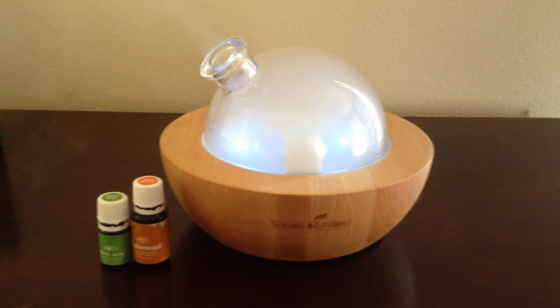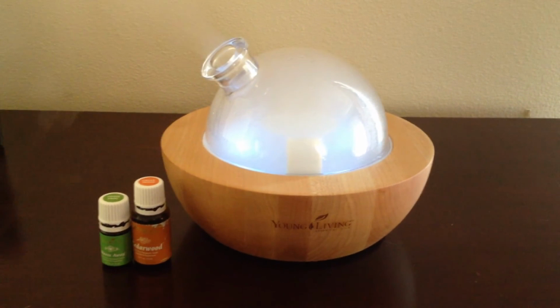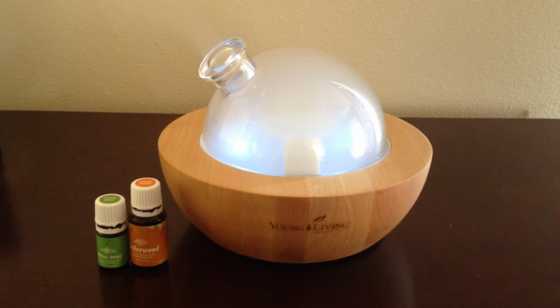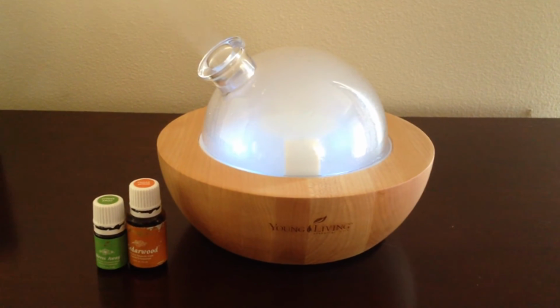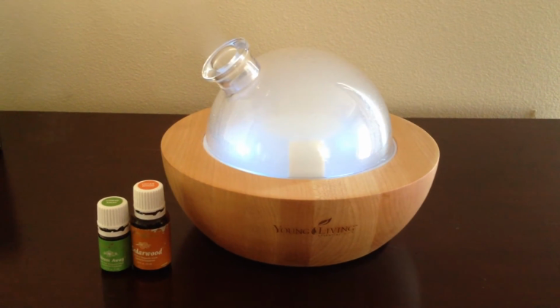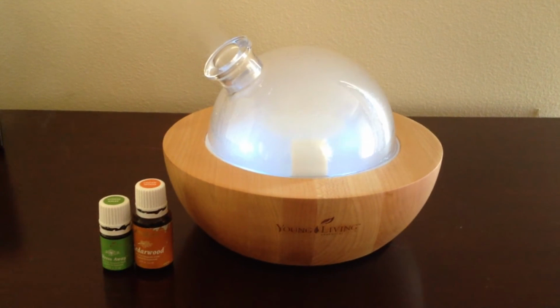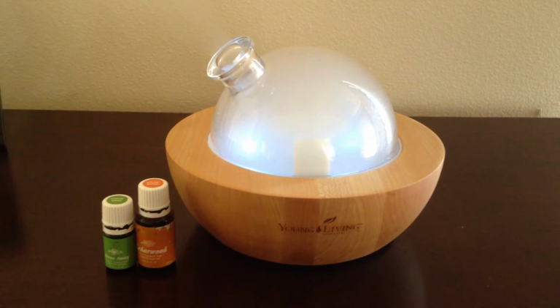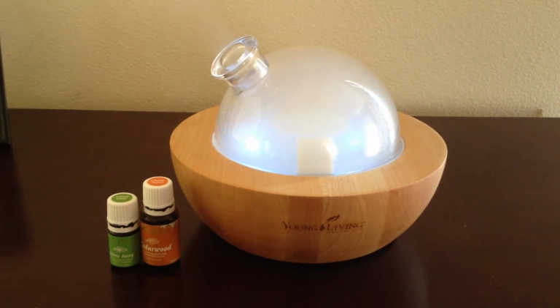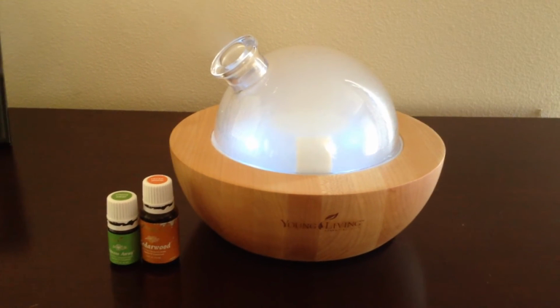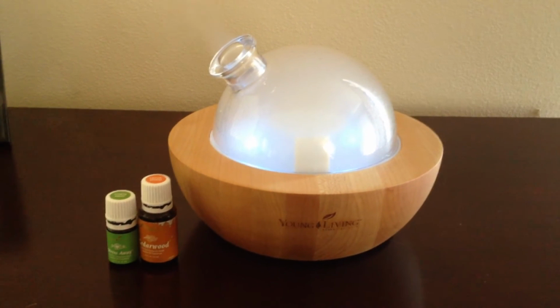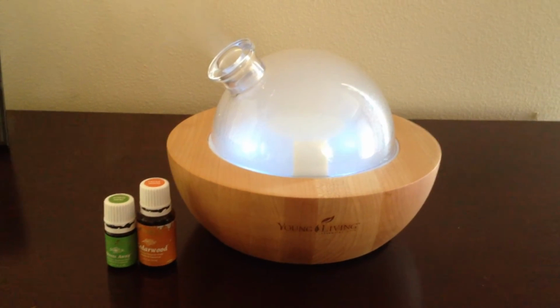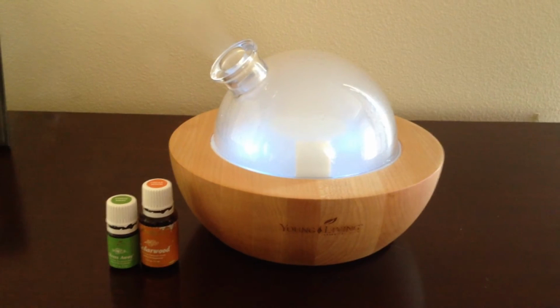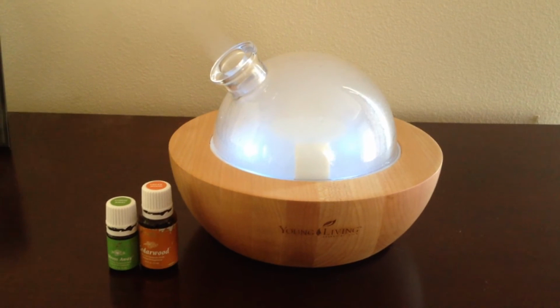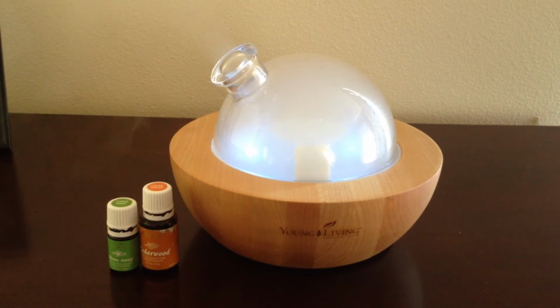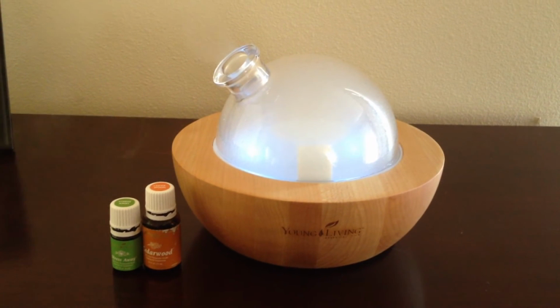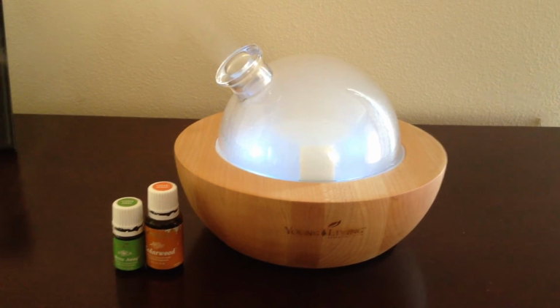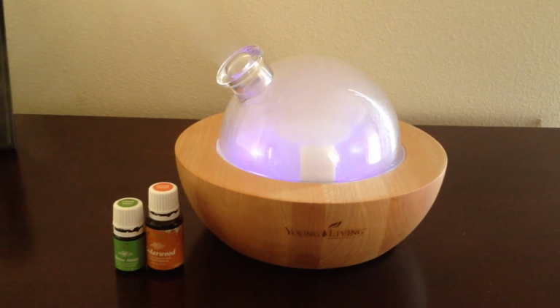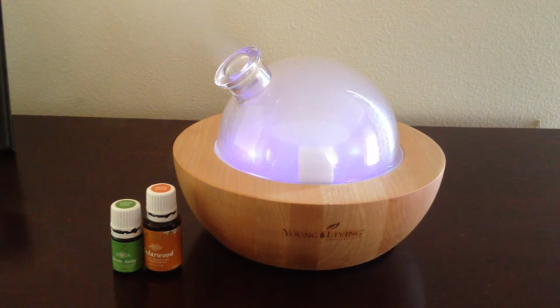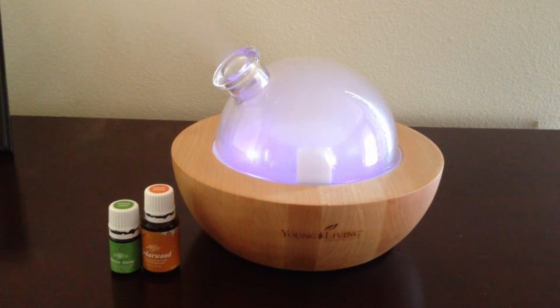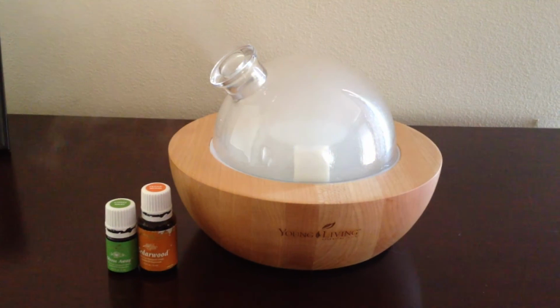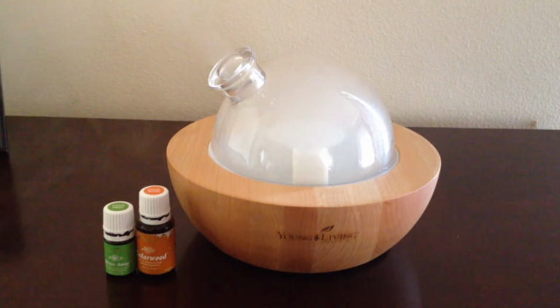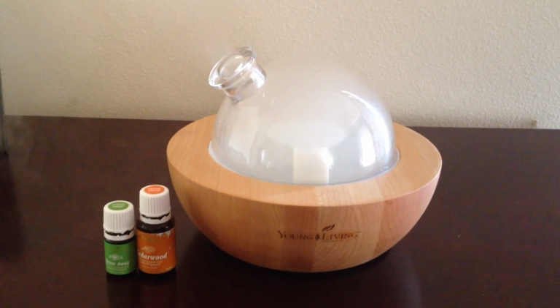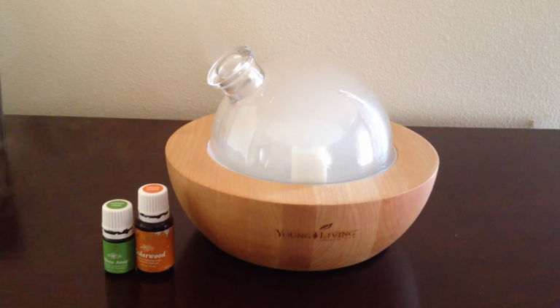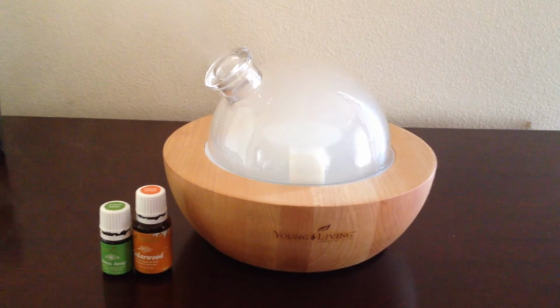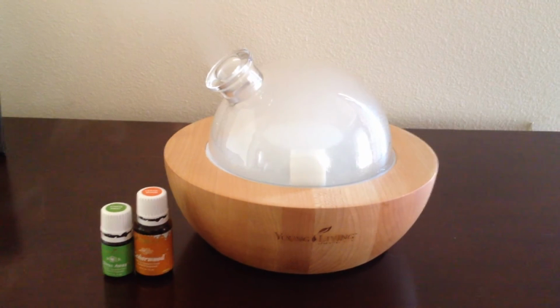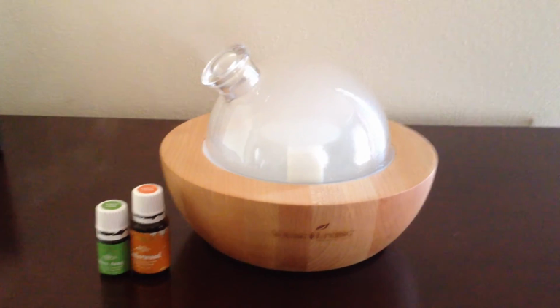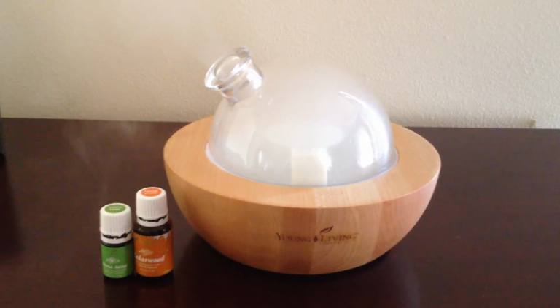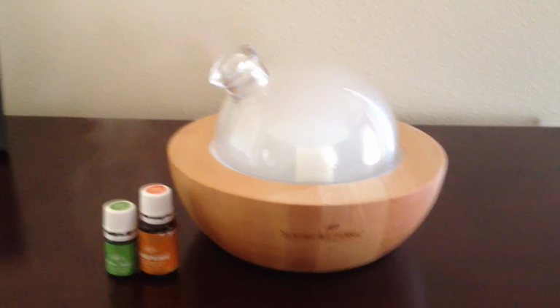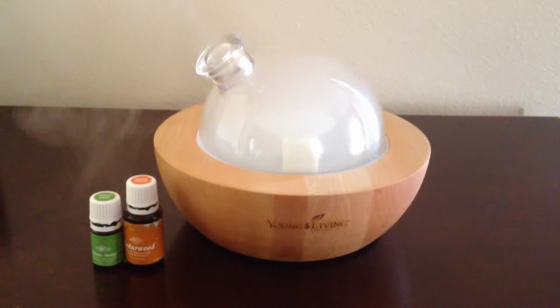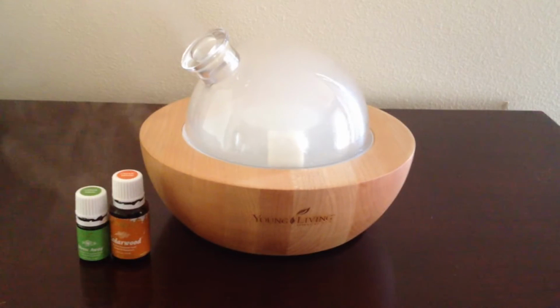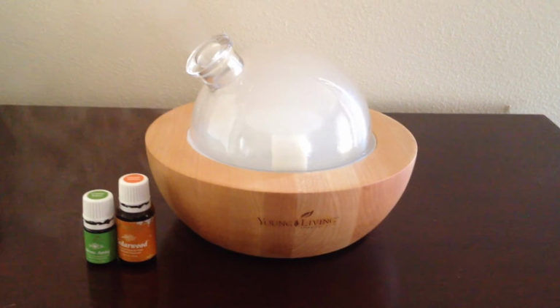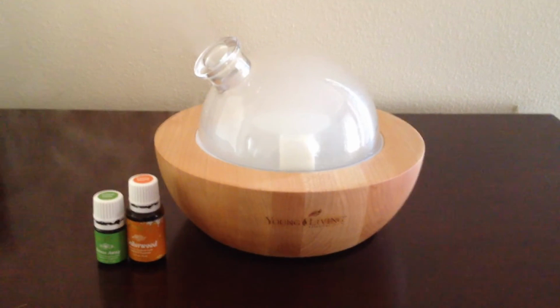You can also turn the melody off and you can turn the LED off if you want to sleep in quiet and in the dark. So it's great for that as well.